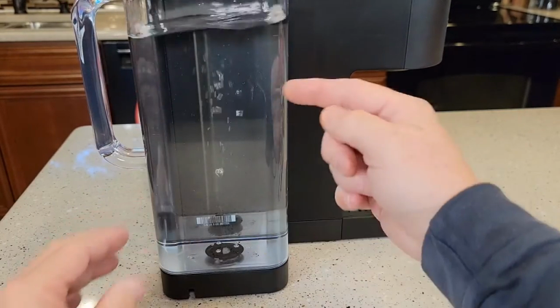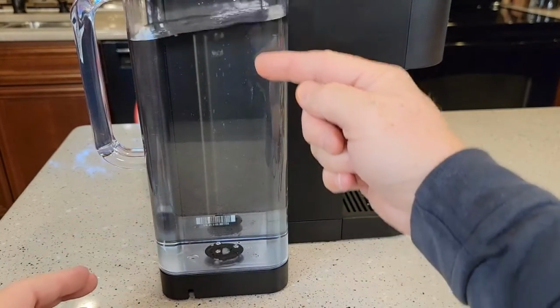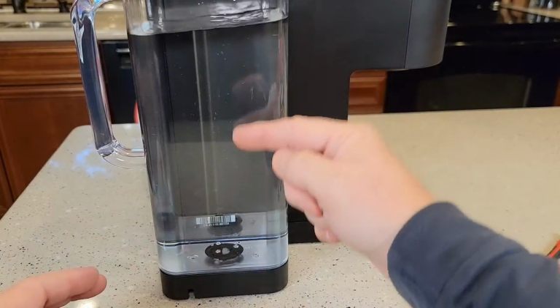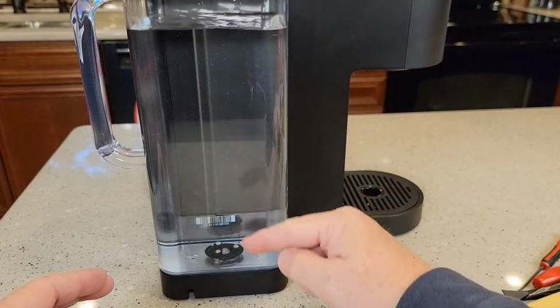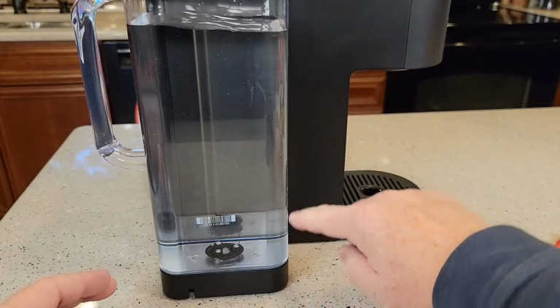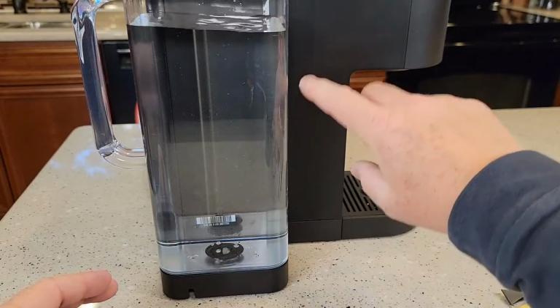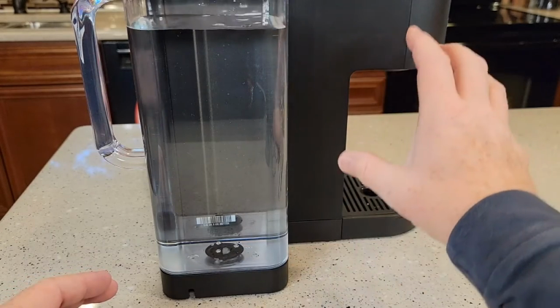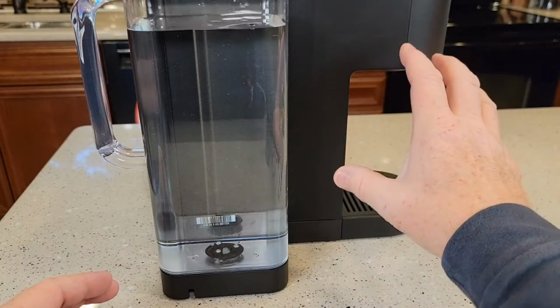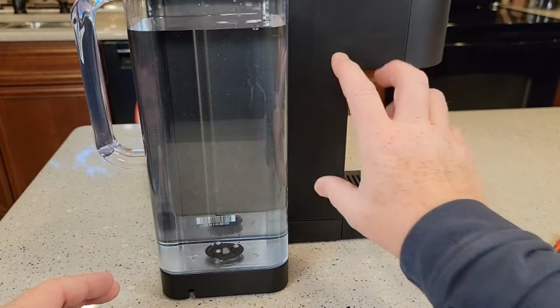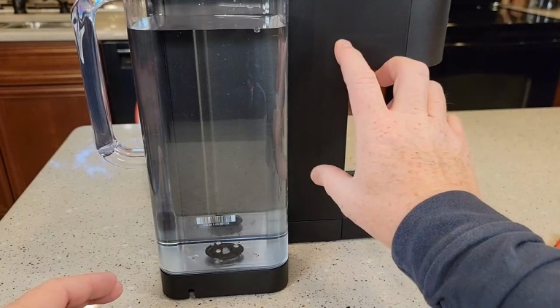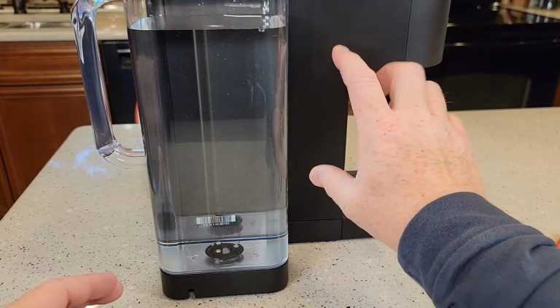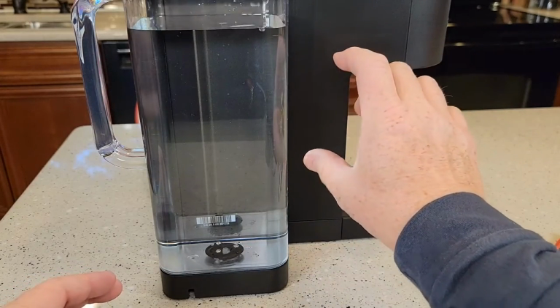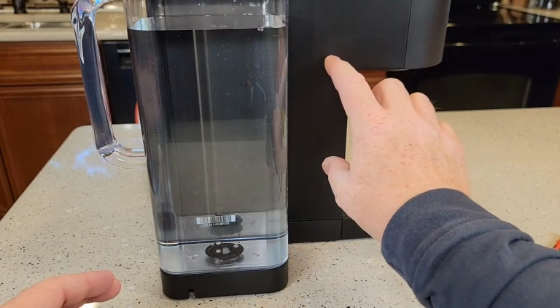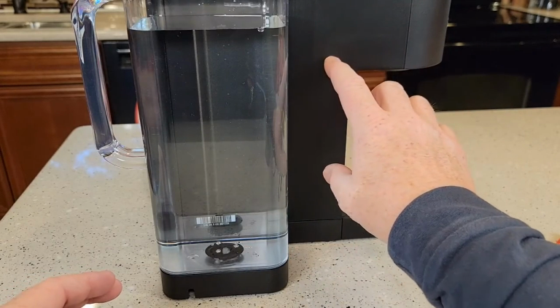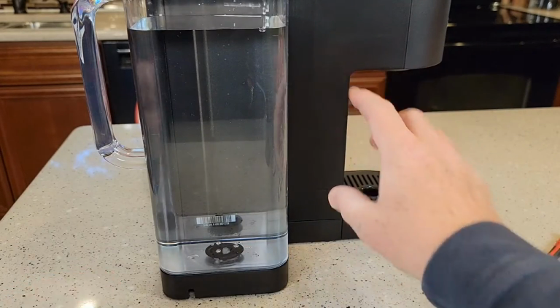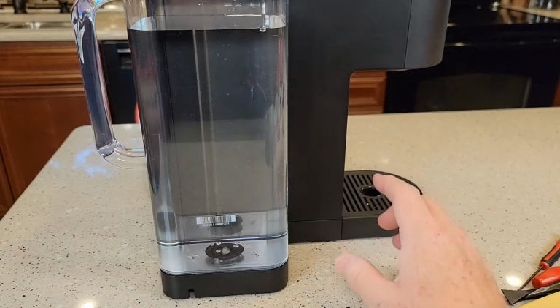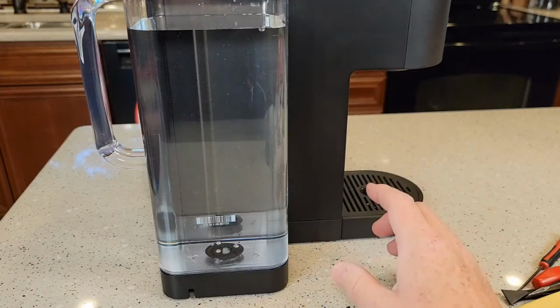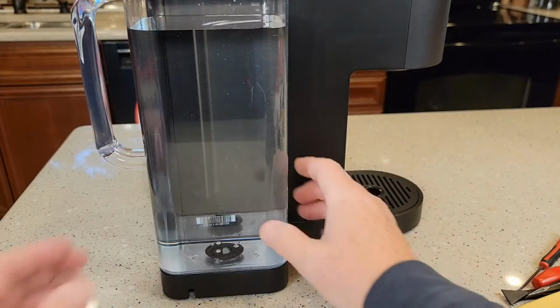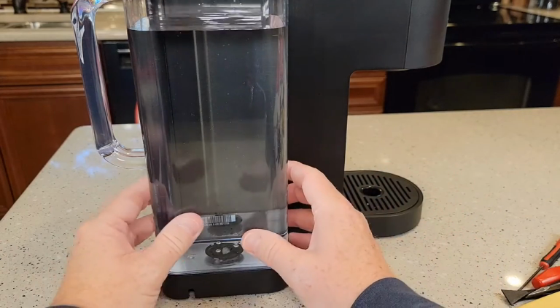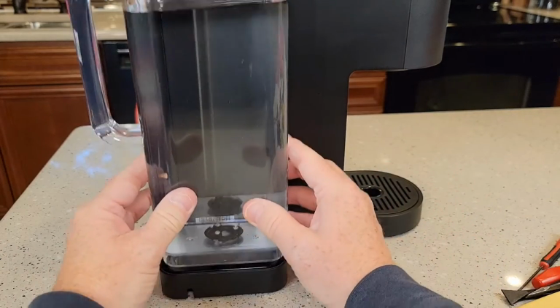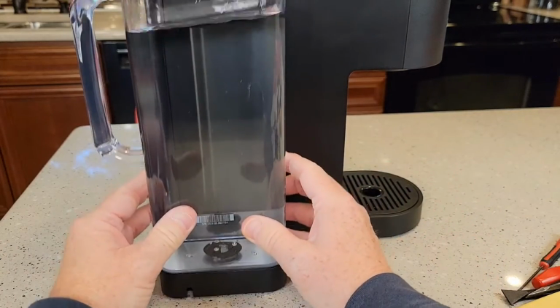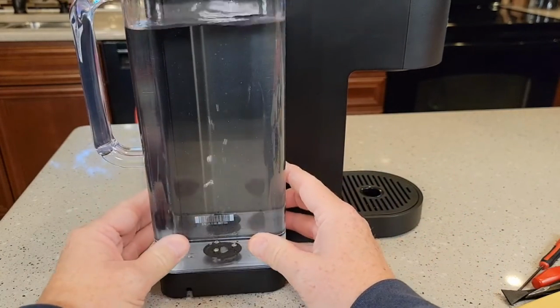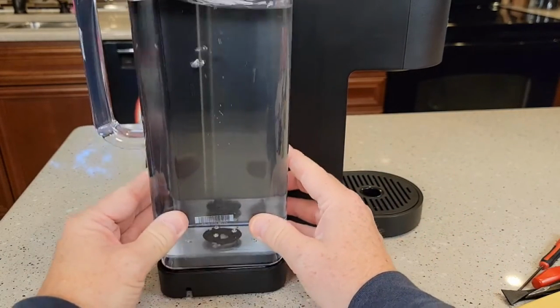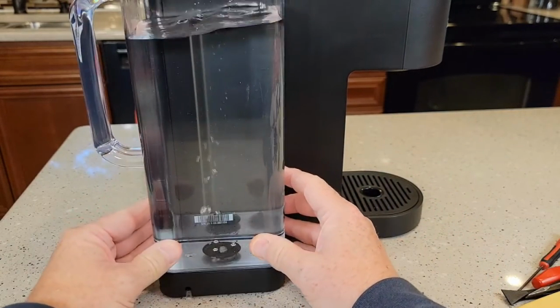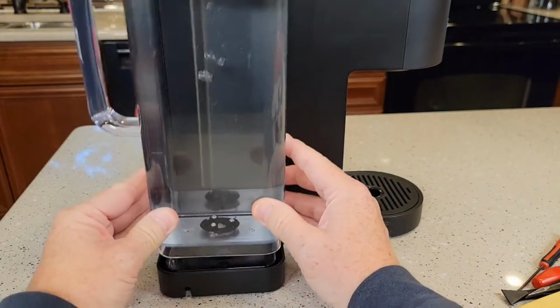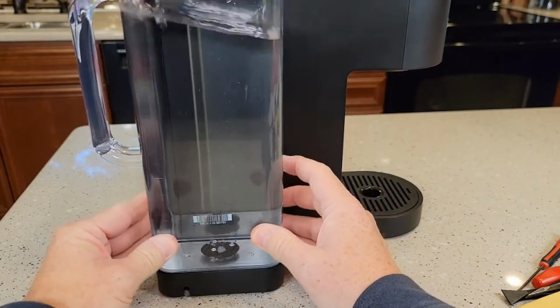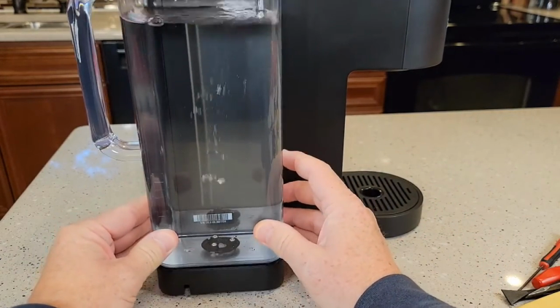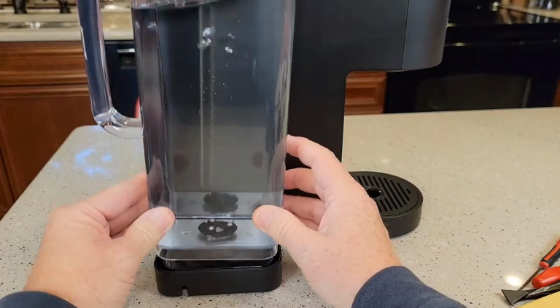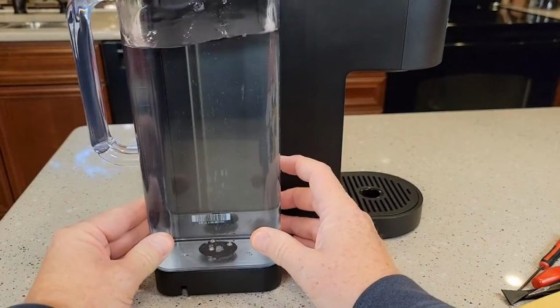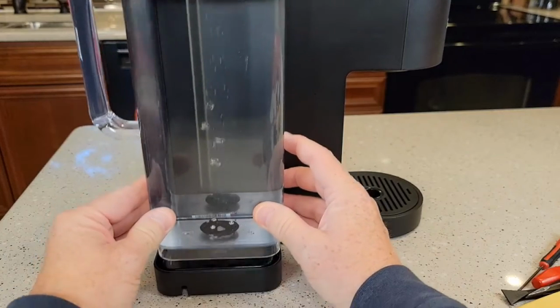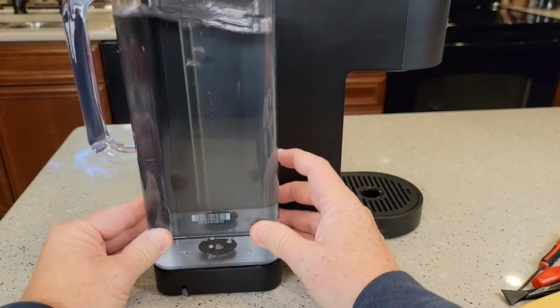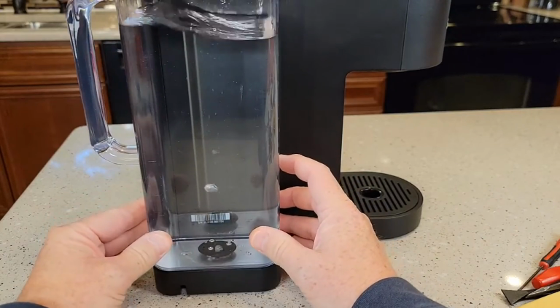What that's going to do is force some water through the machine. If your pump was dry or your heating element was dry, this is really going to help out with that. You'll see some bubbles — just do this, it really does help out.